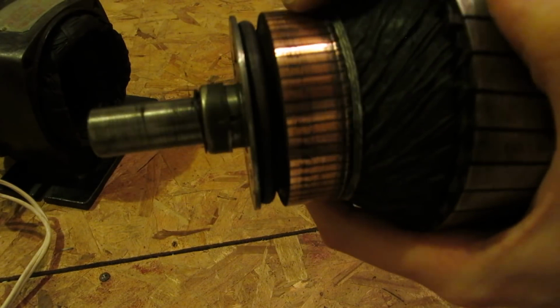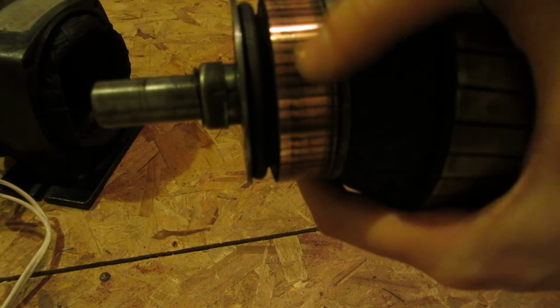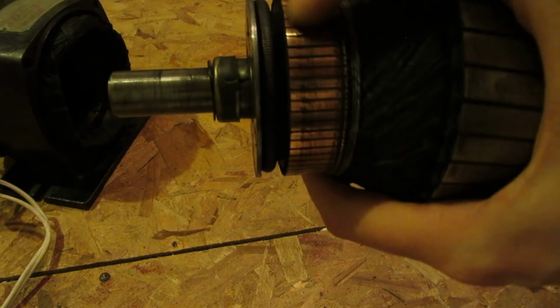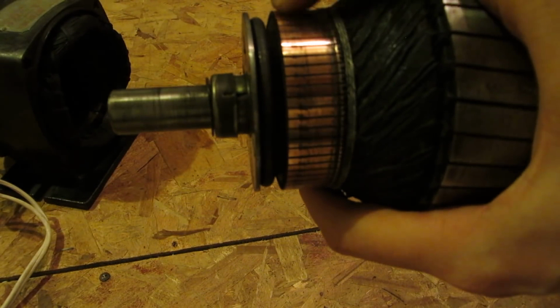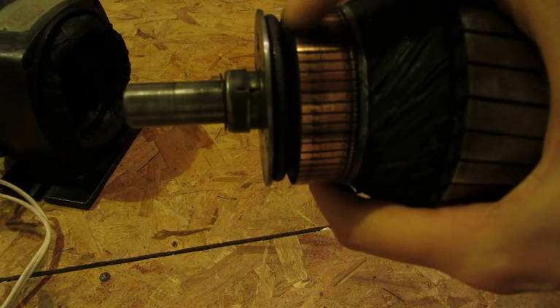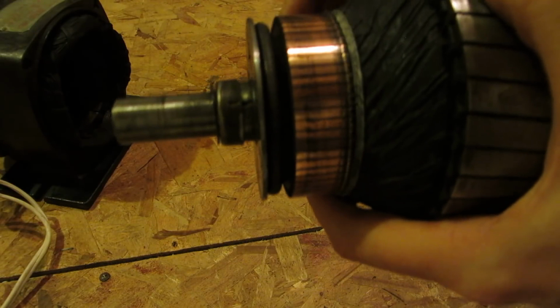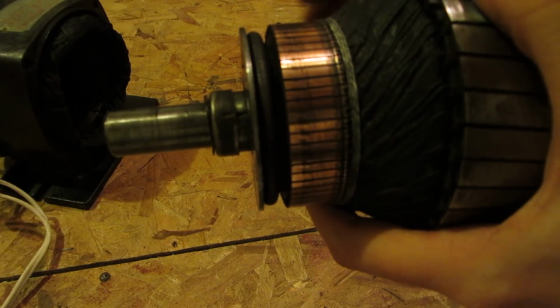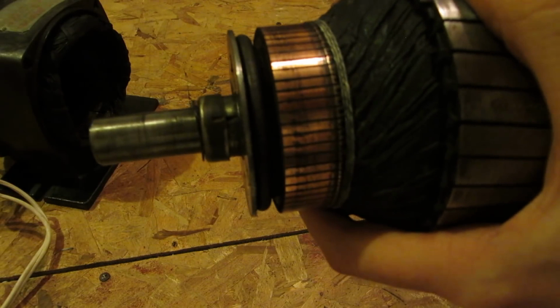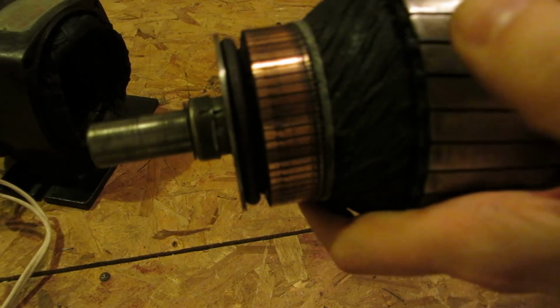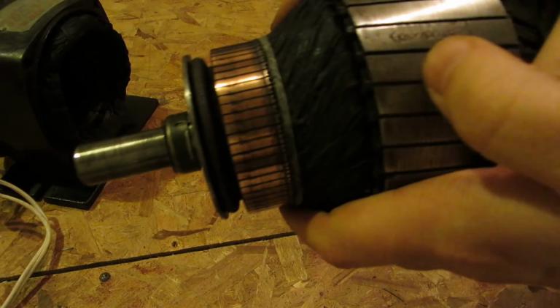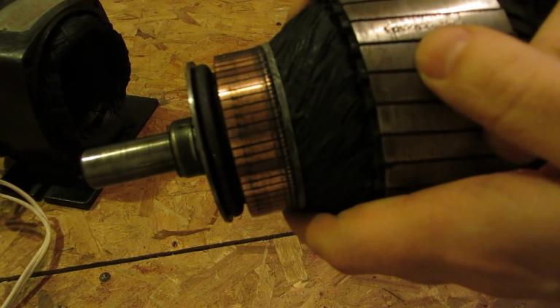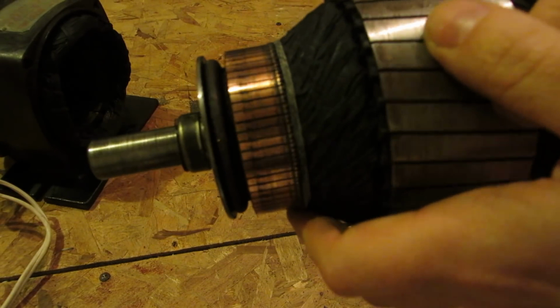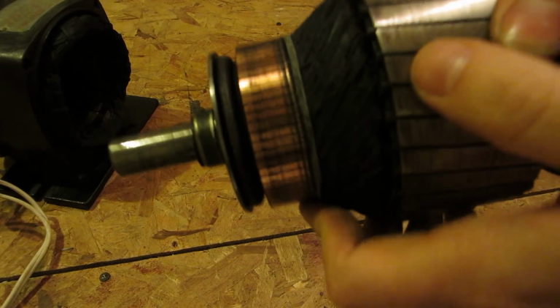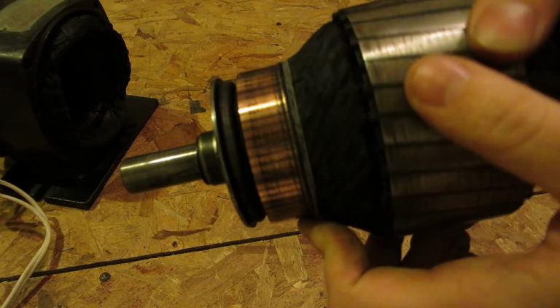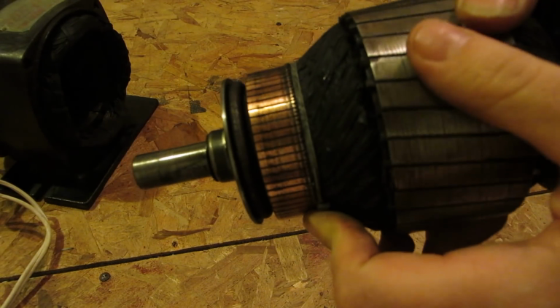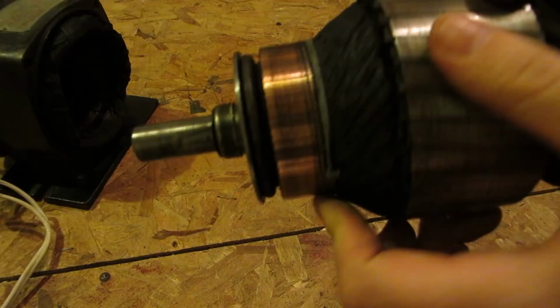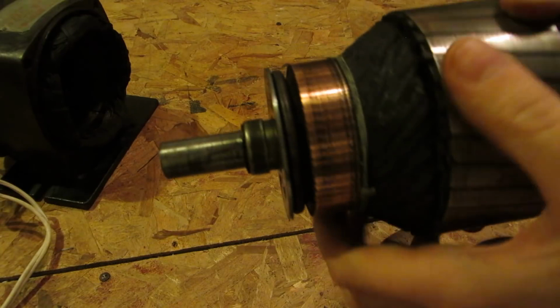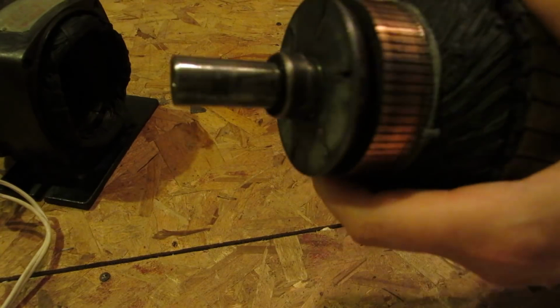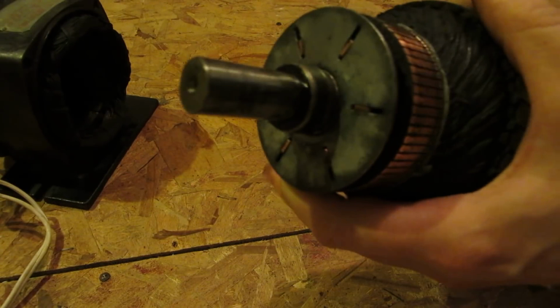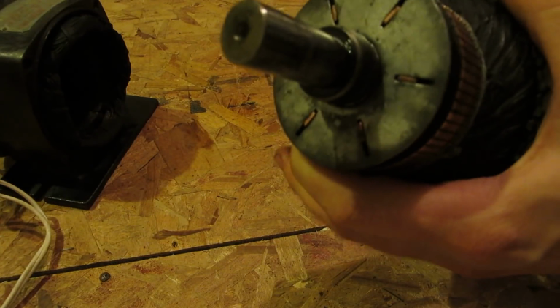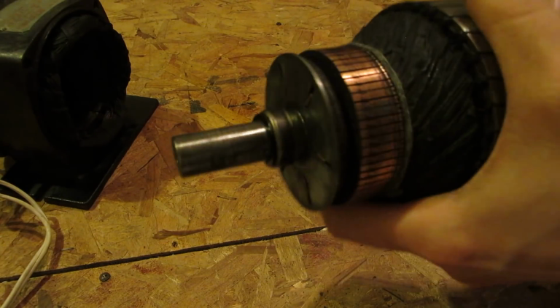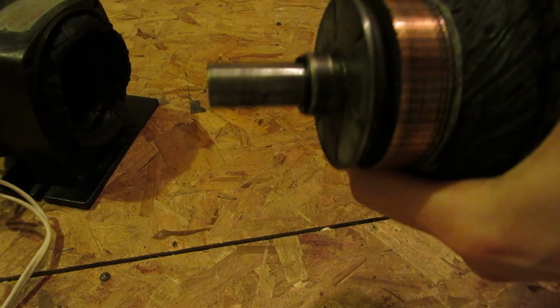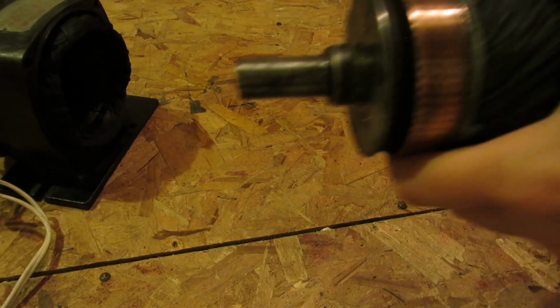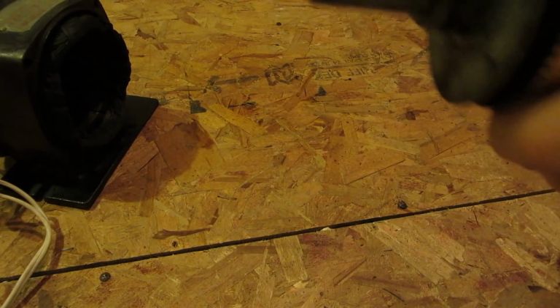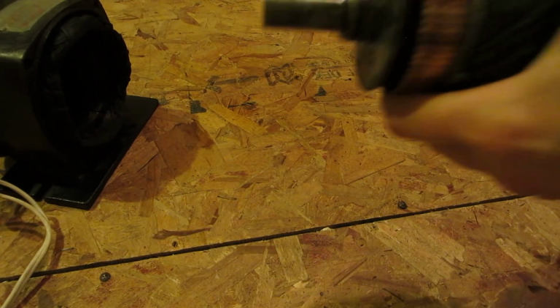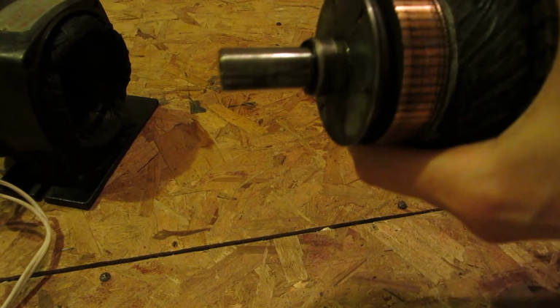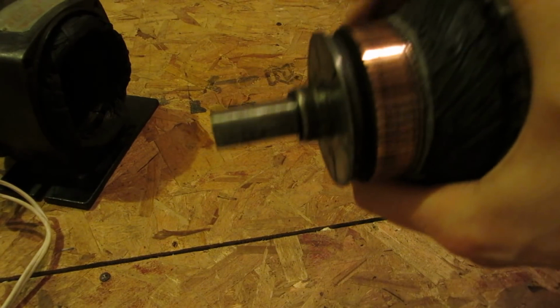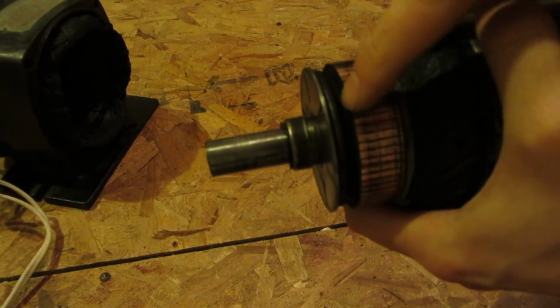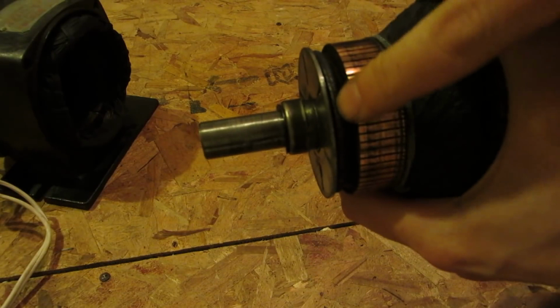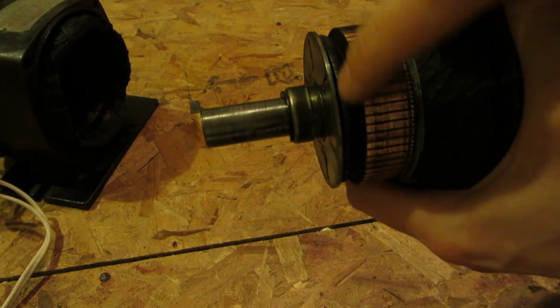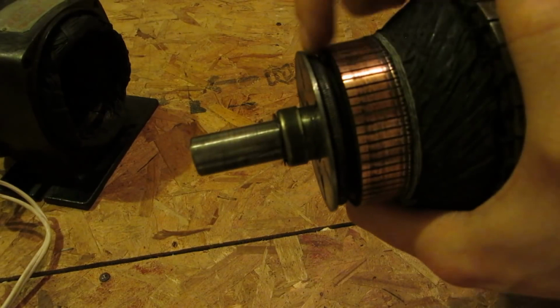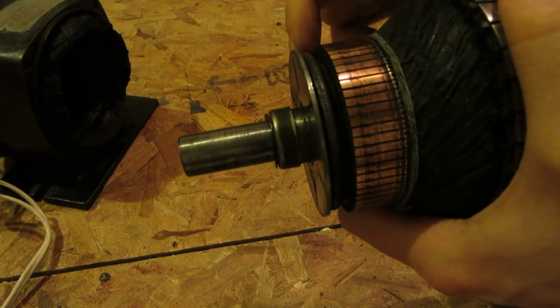Now they've gotten a little bit blacker because I have run it — done some test runs on it. They are quite a bit darker. It's kind of hard to show you. So here's your centrifugal switch — it's just a spring that wraps around it completely.